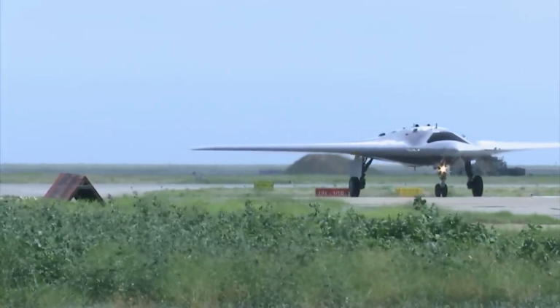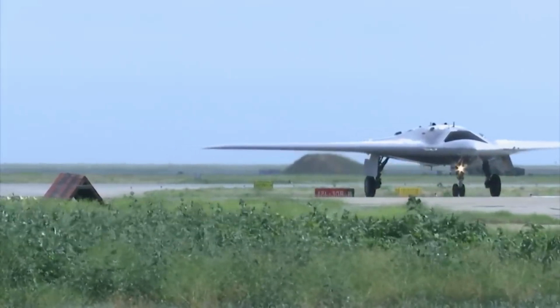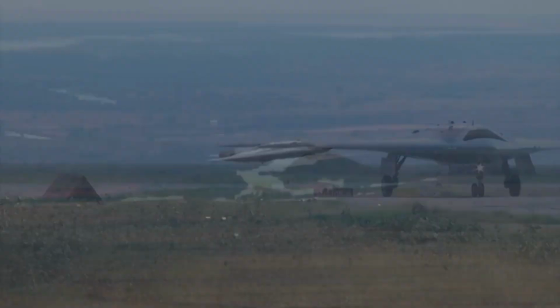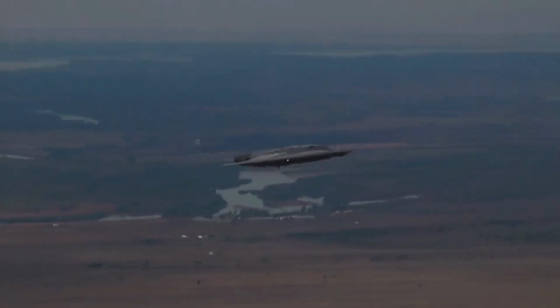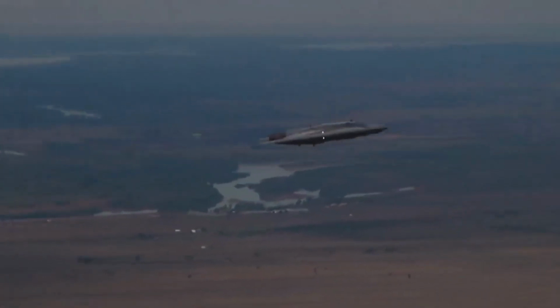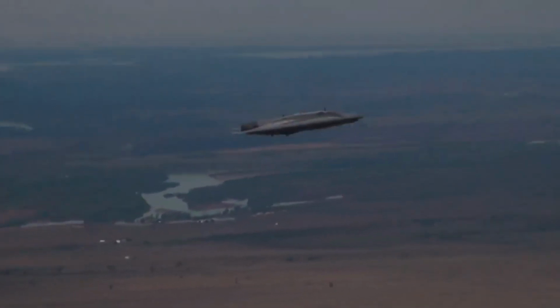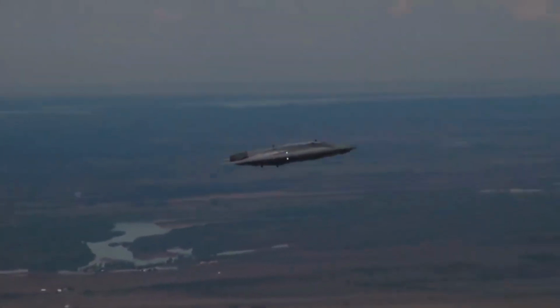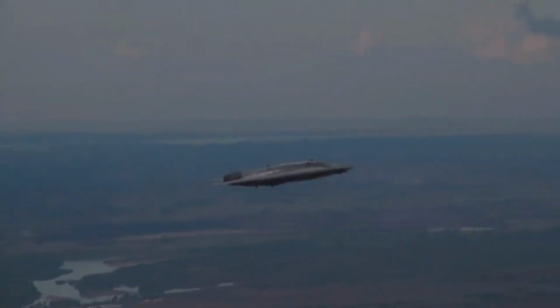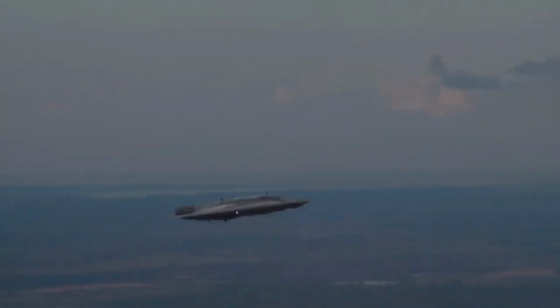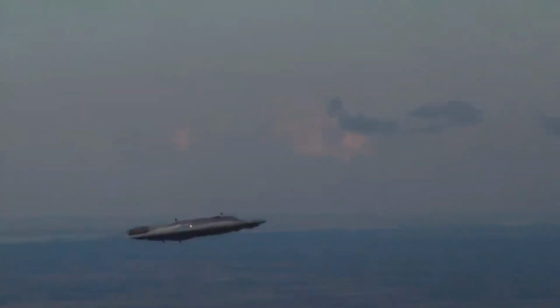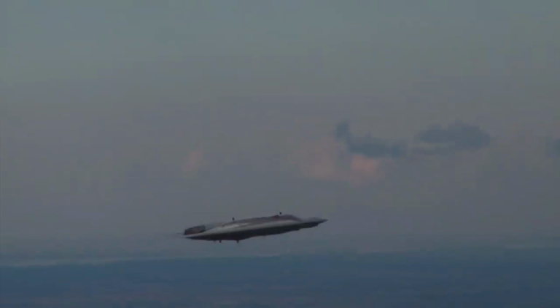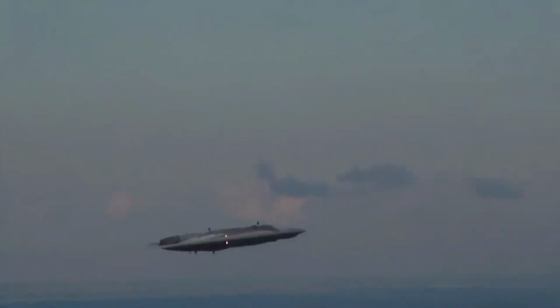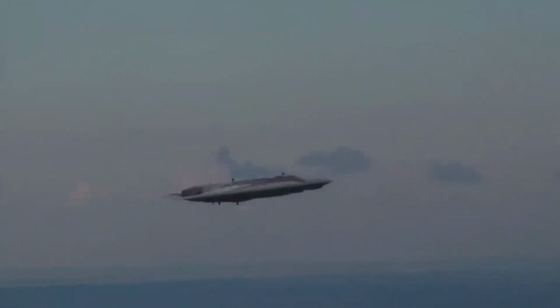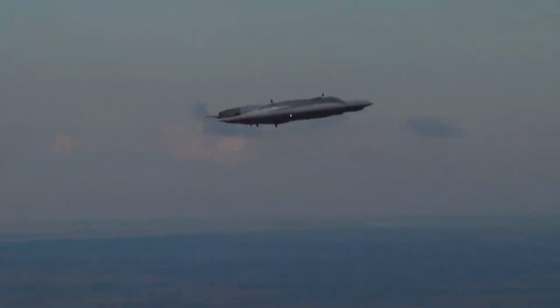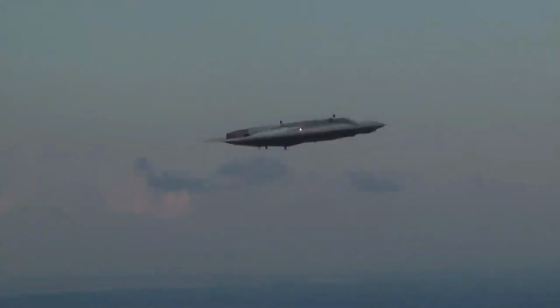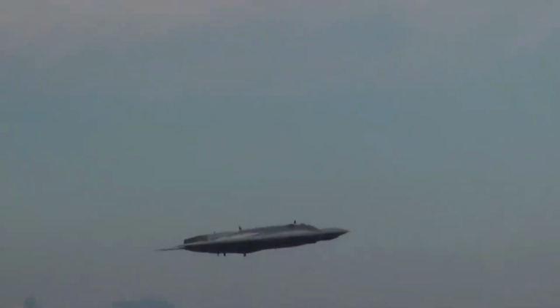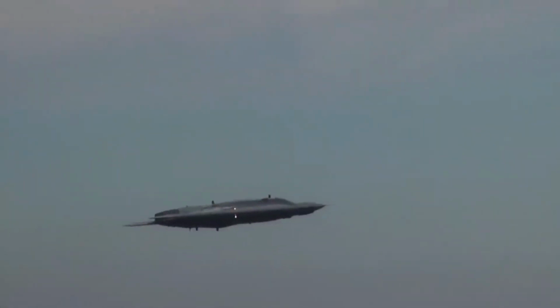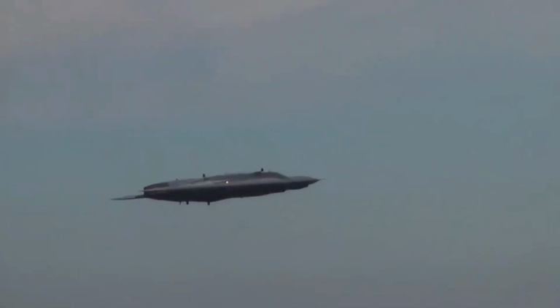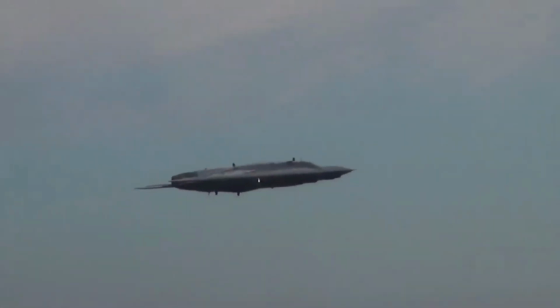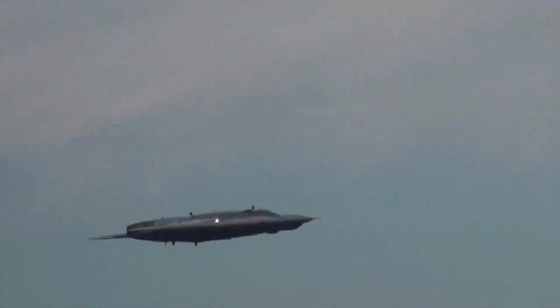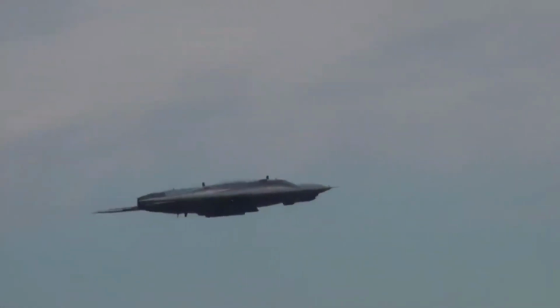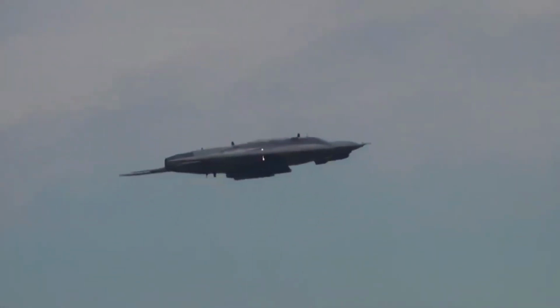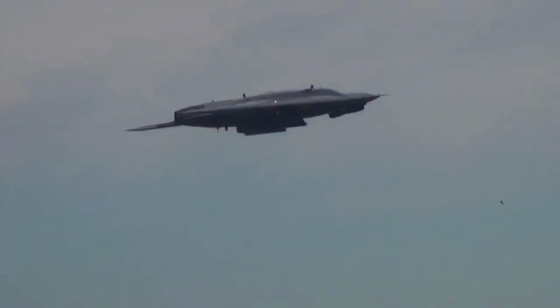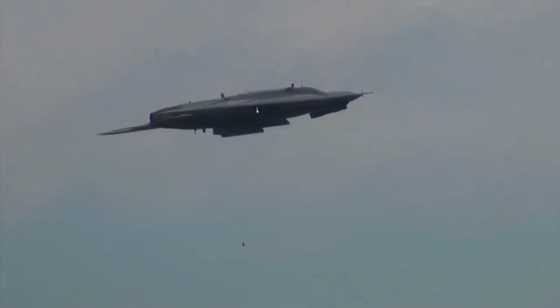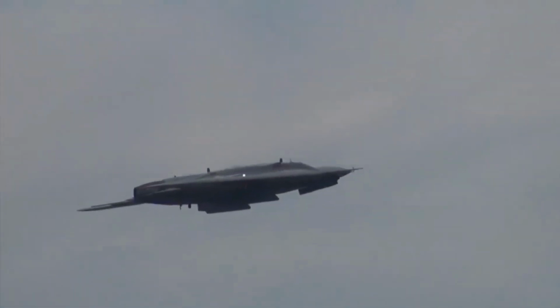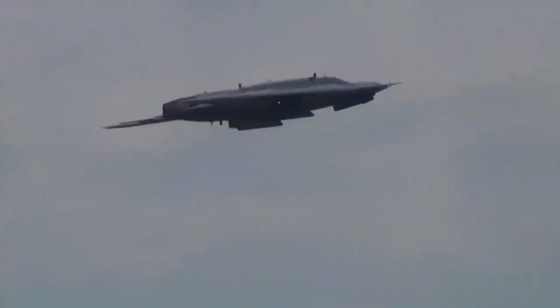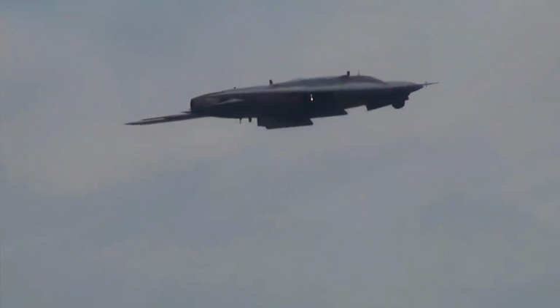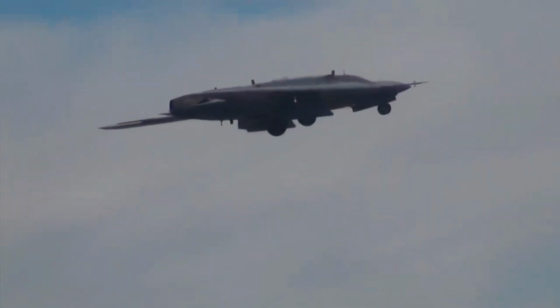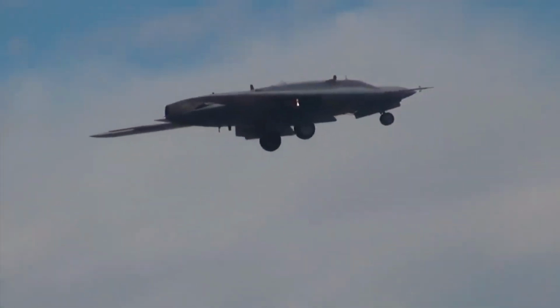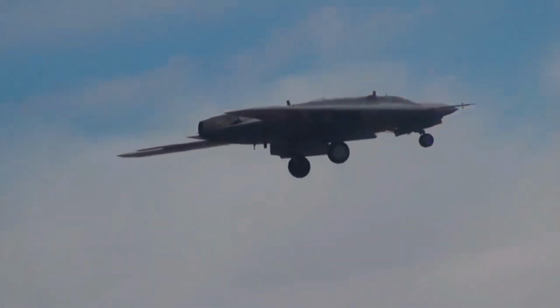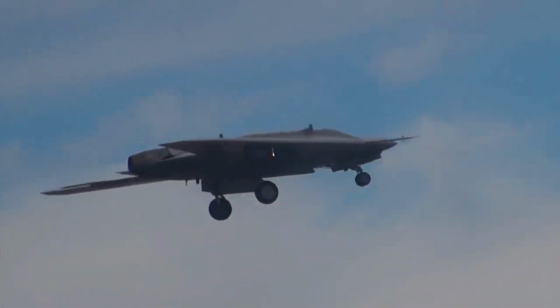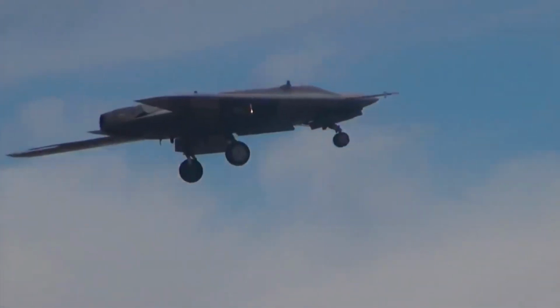Three additional prototypes should be ready for flight tests in 2023. A source in the military-industrial complex also said that the serial hunter will receive a standard flat nozzle to further reduce its thermal and radar signature.